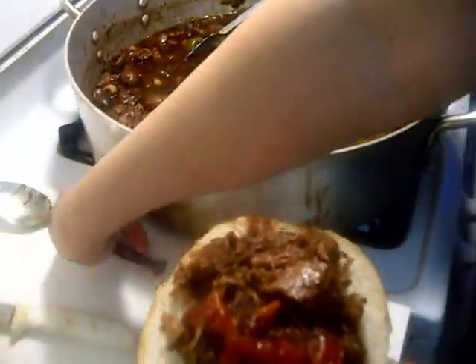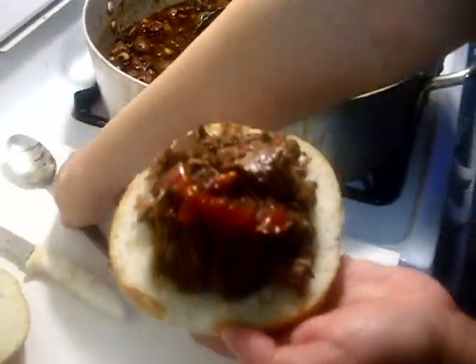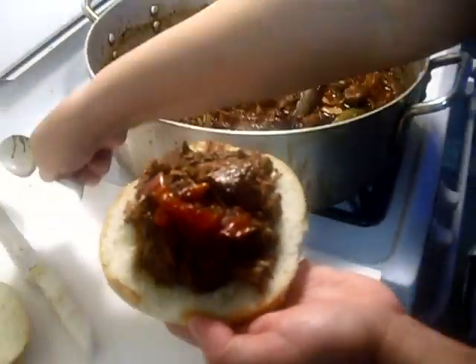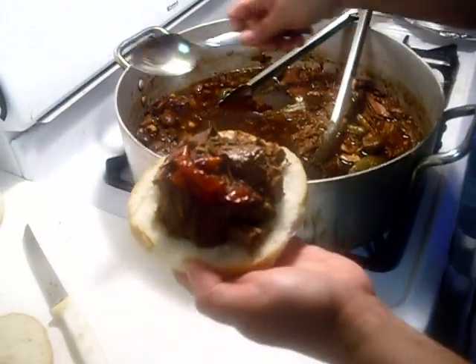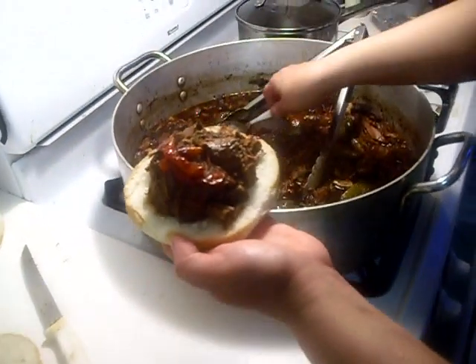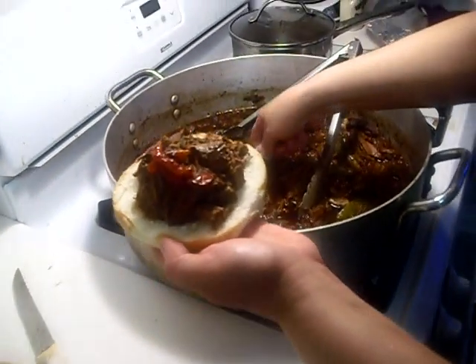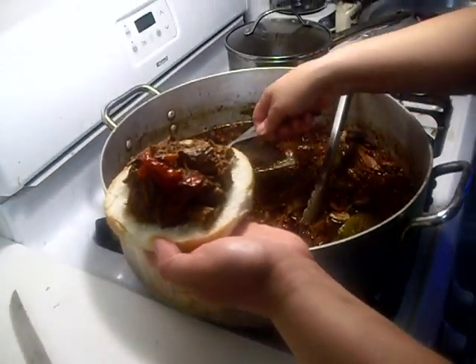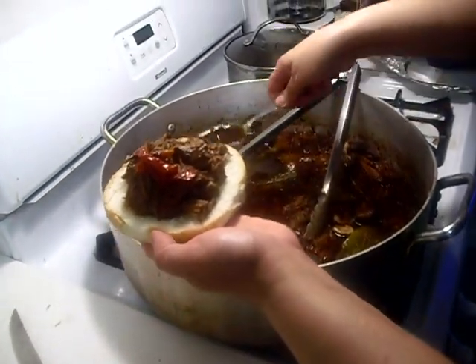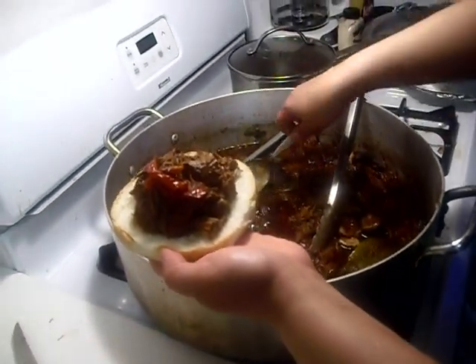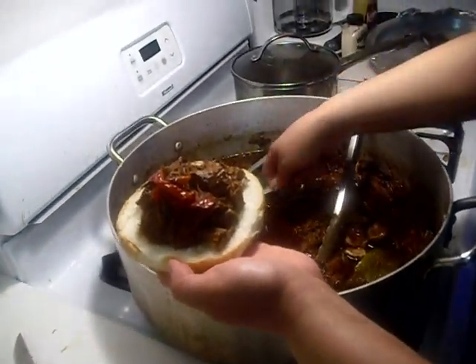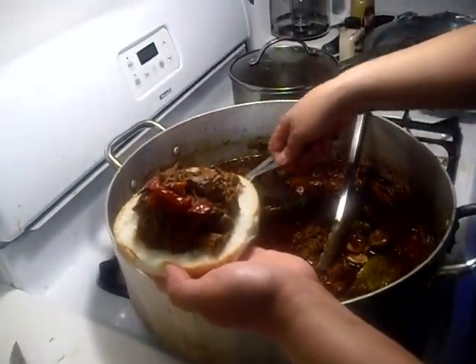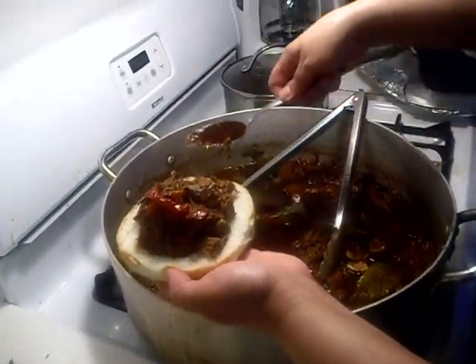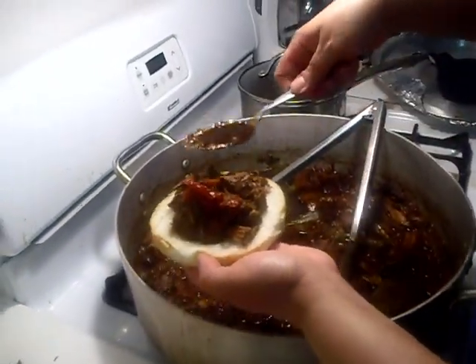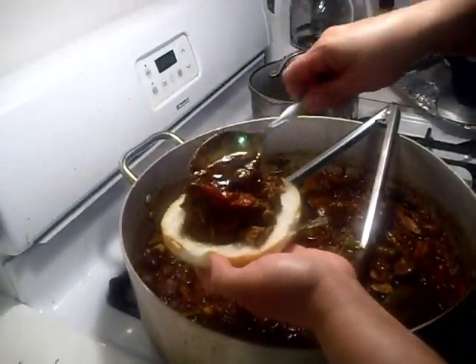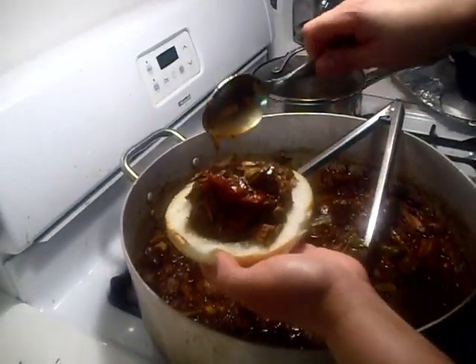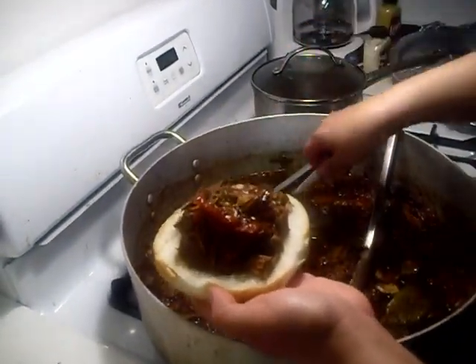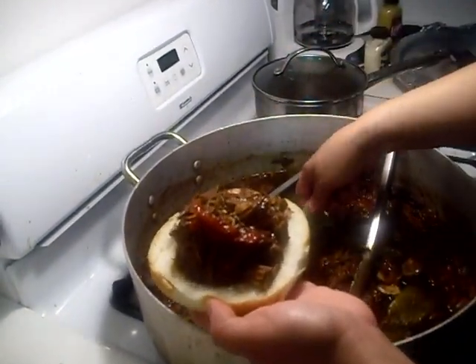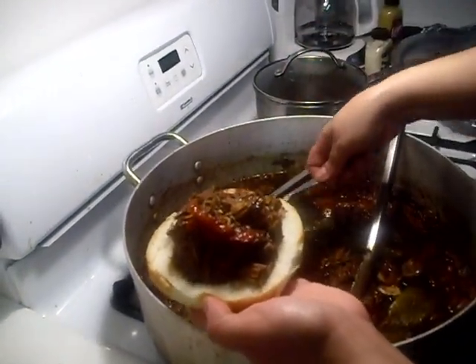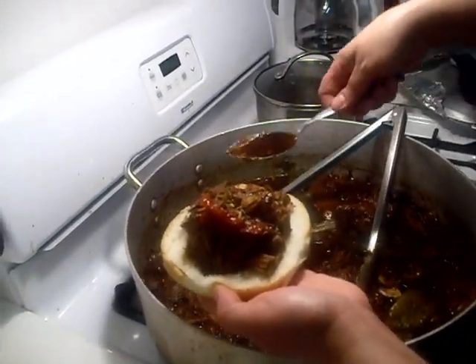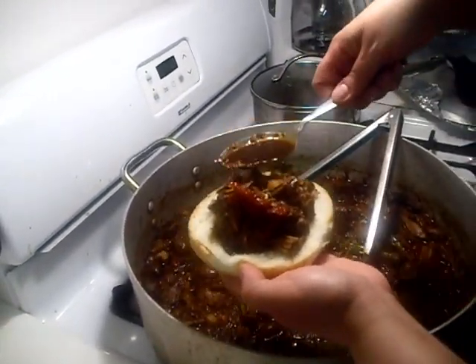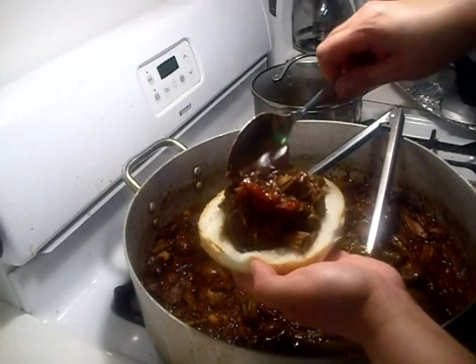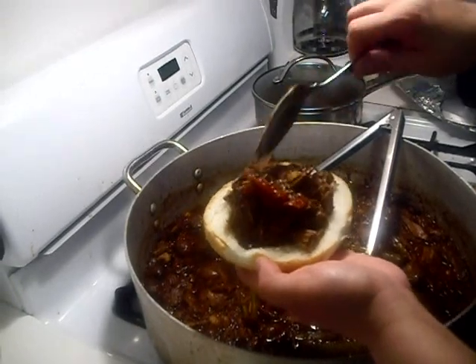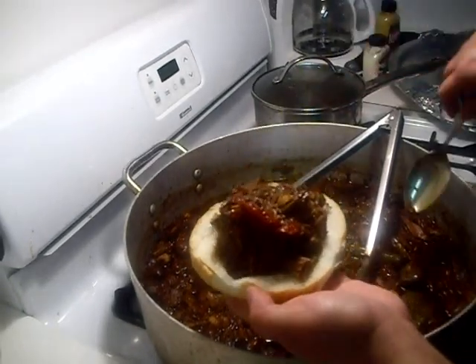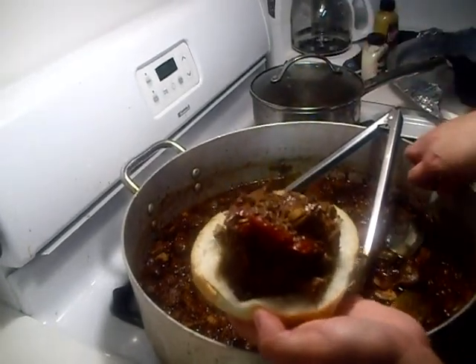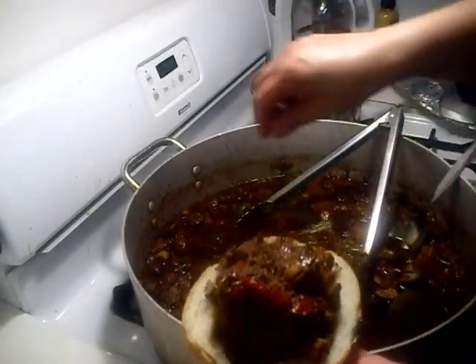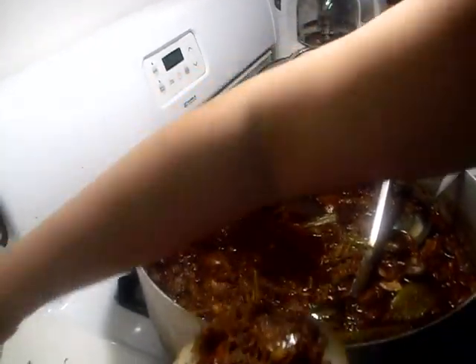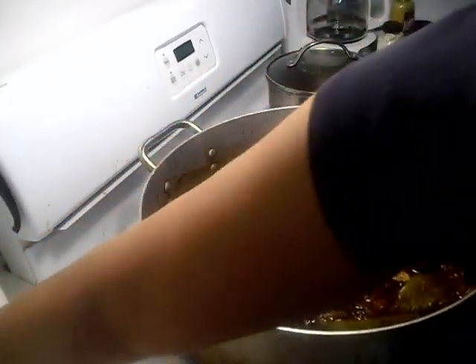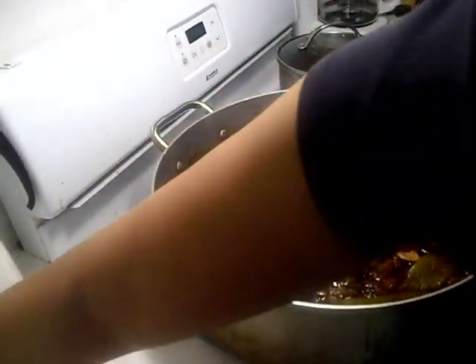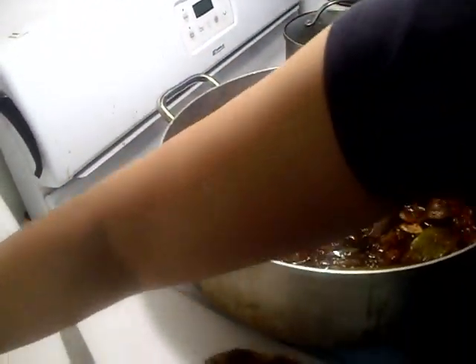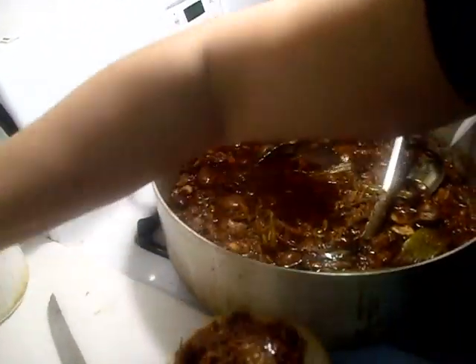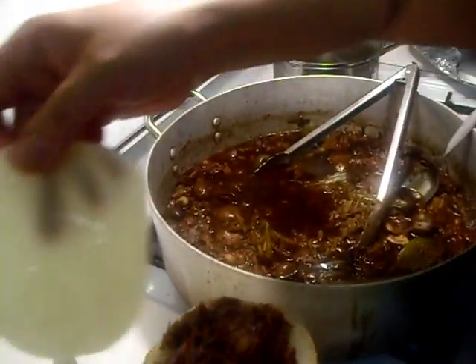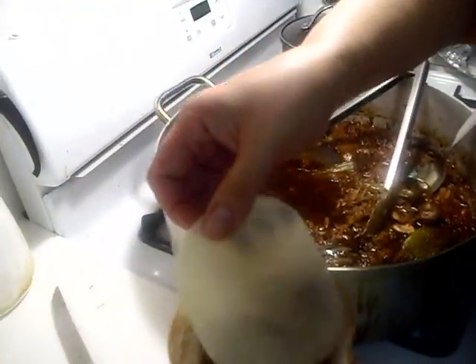Now like I said earlier, it's not in the ingredients — it's the preparation. So get cooking, guys. I hope you enjoyed it. Until next week, God bless.